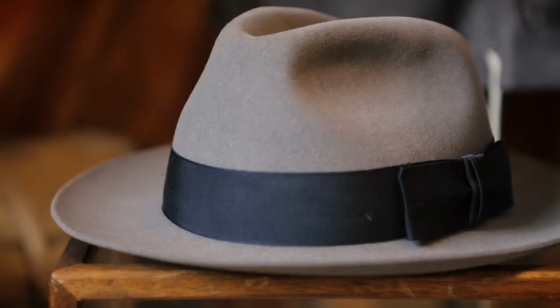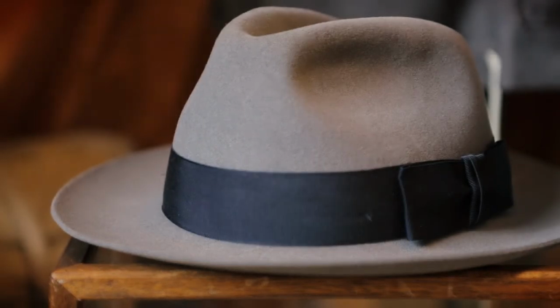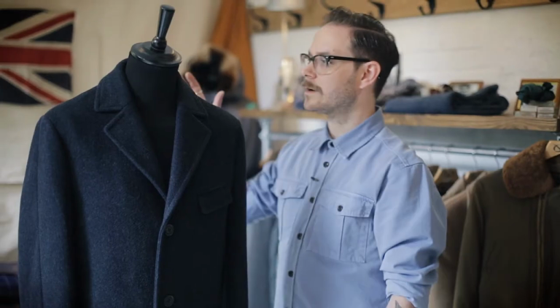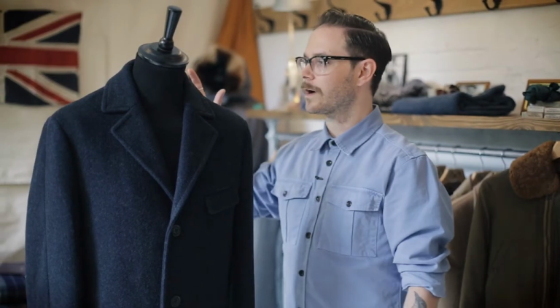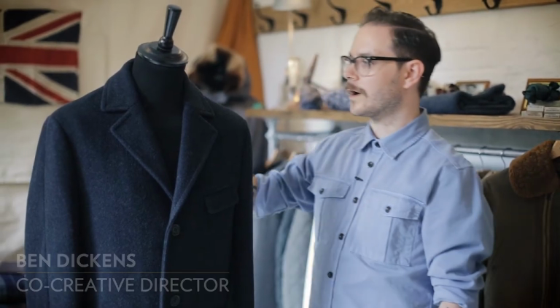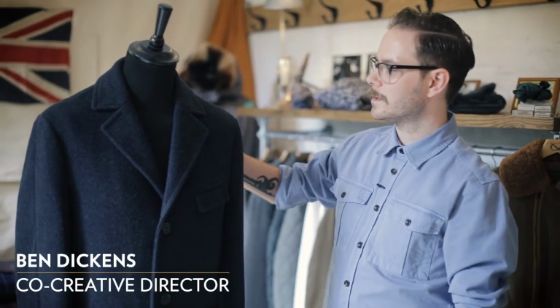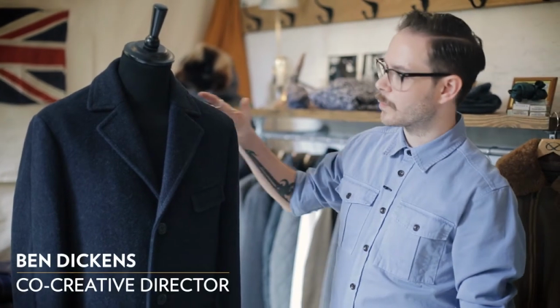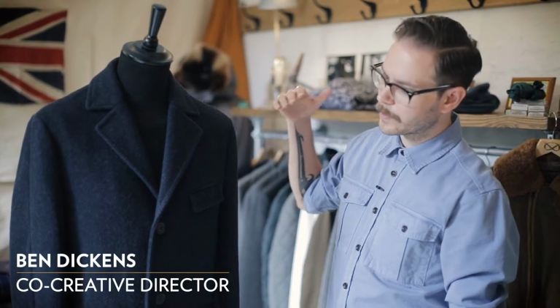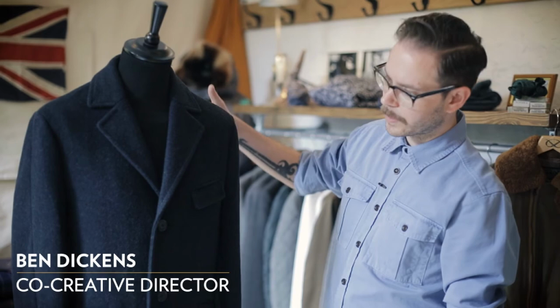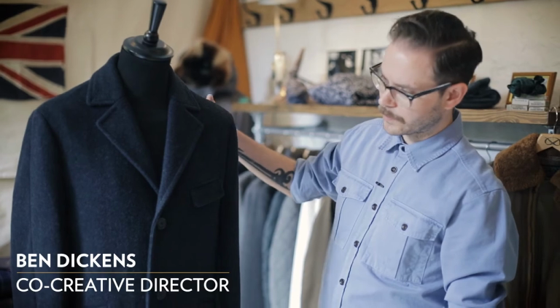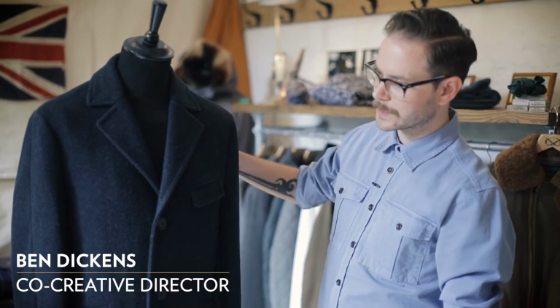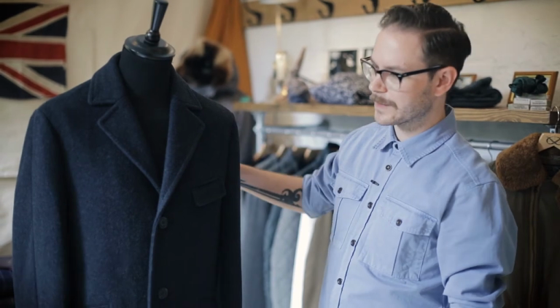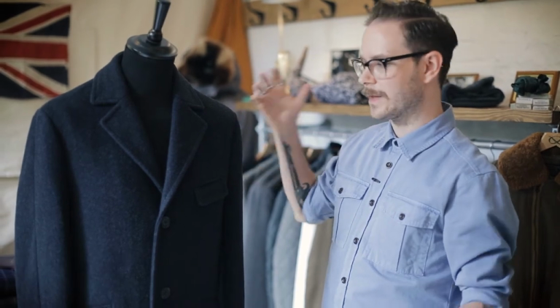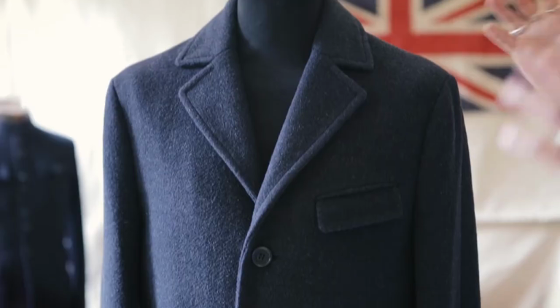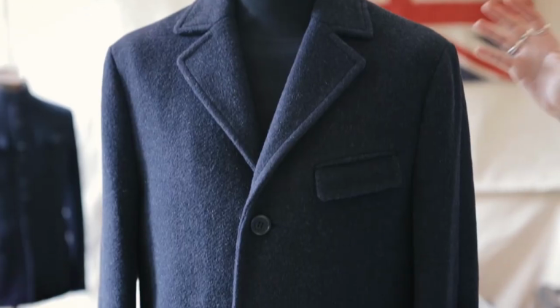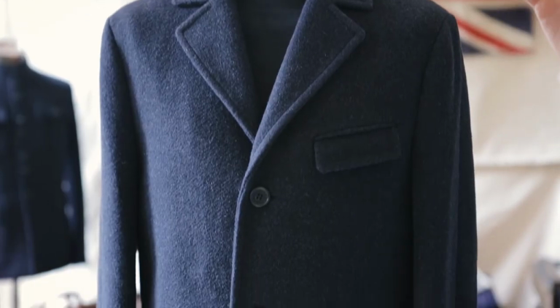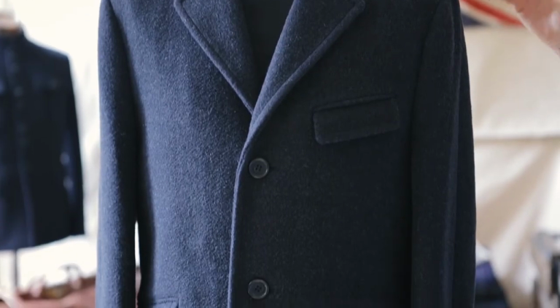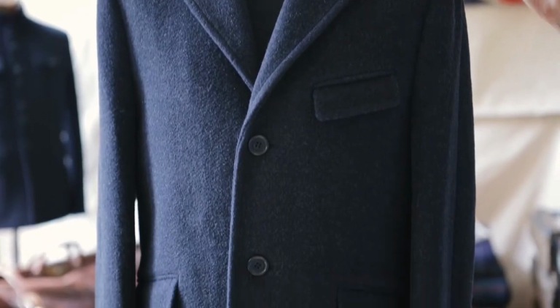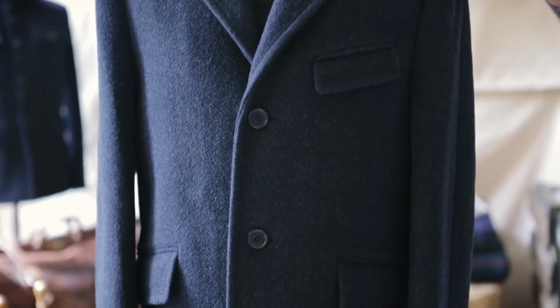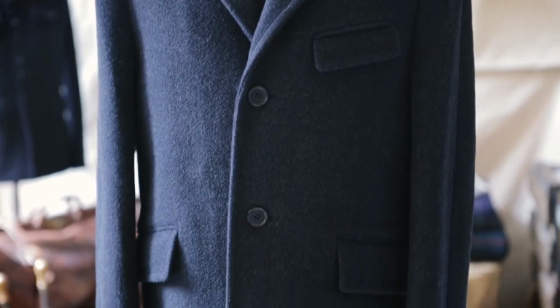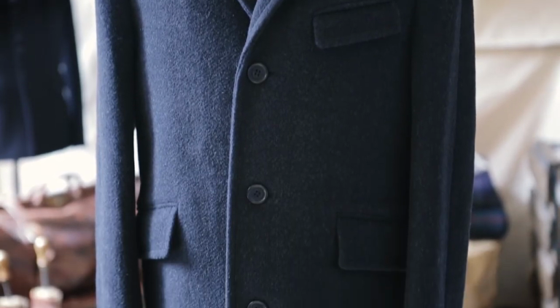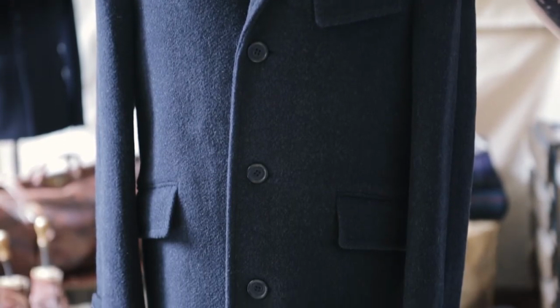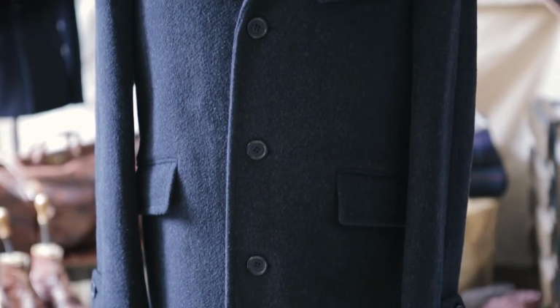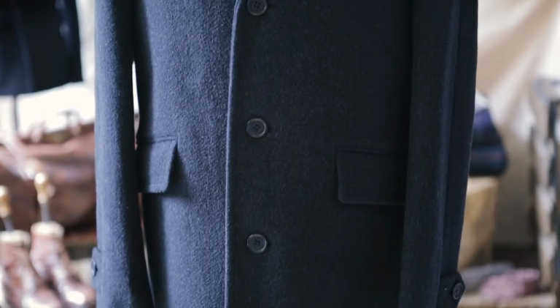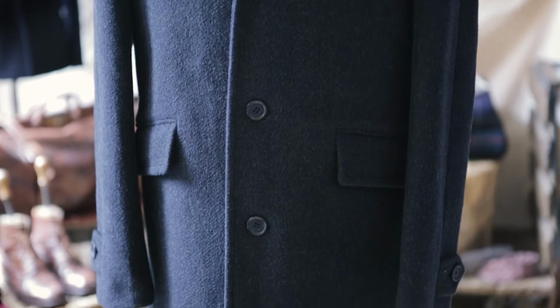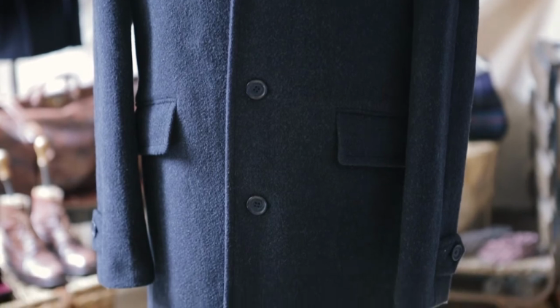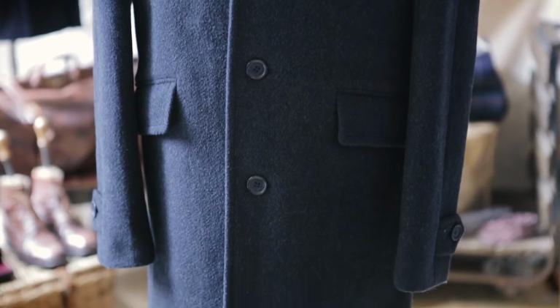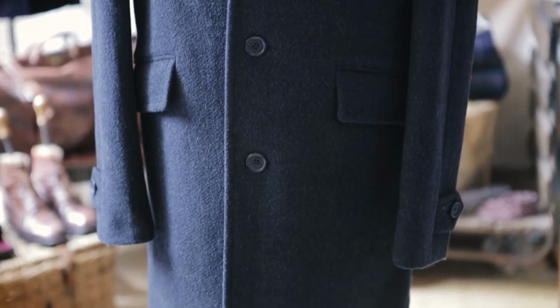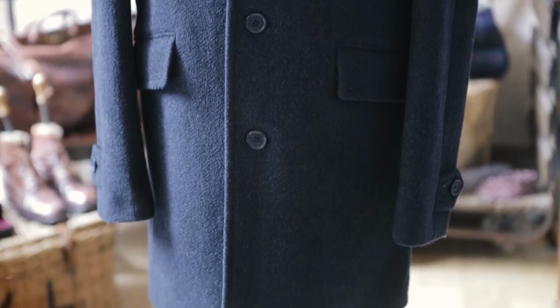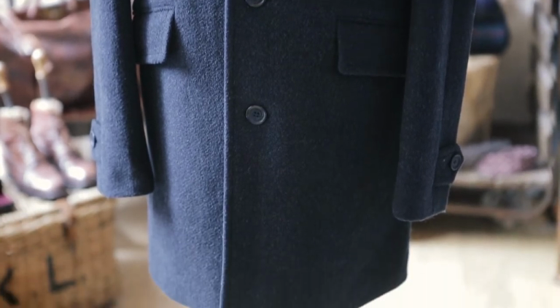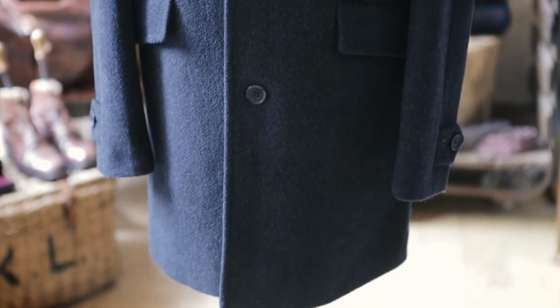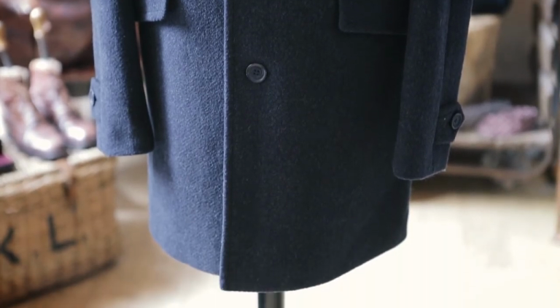So this is our car coat. When Rob and I were working through the collection, we had this kind of 60s Bond villain-esque guy in mind. We had this lovely vintage piece that we were working with.